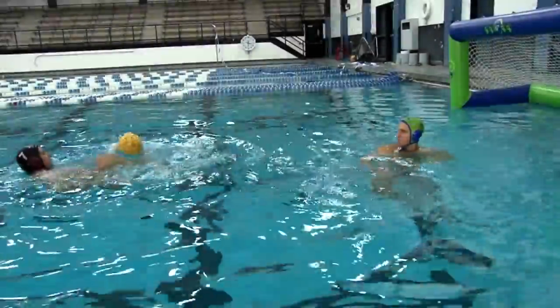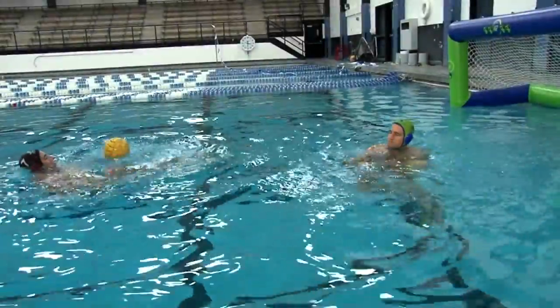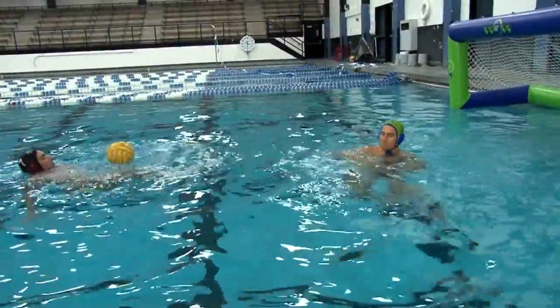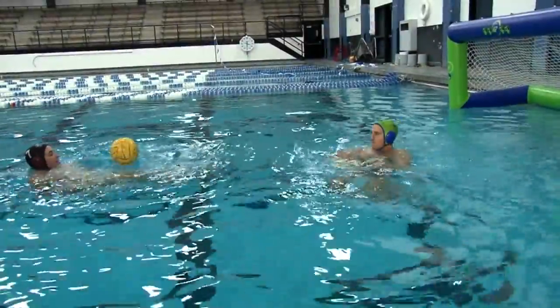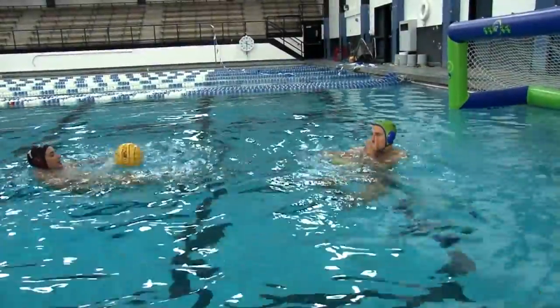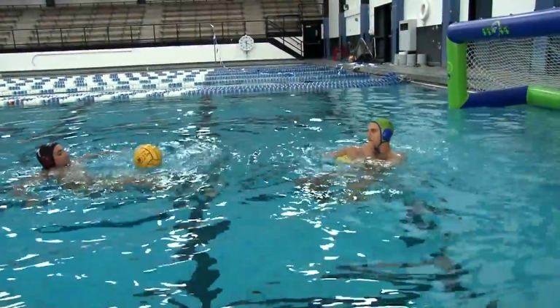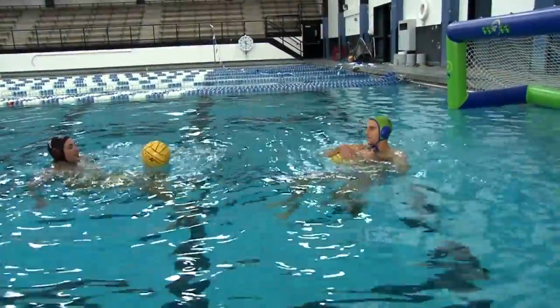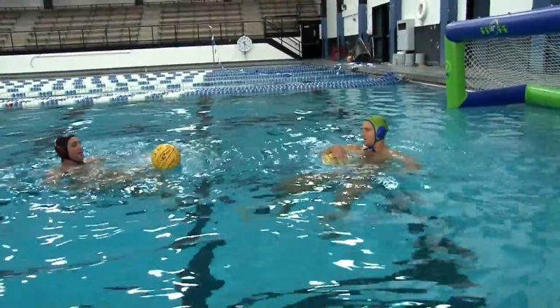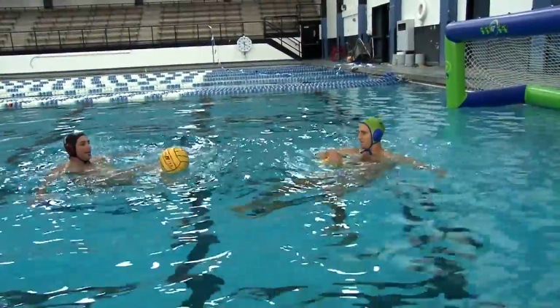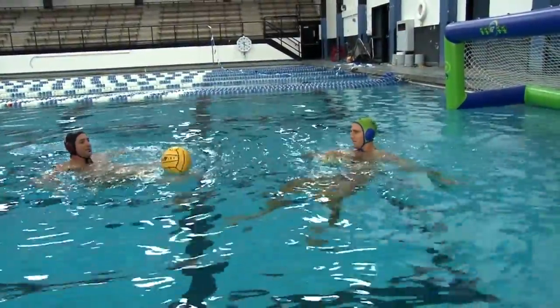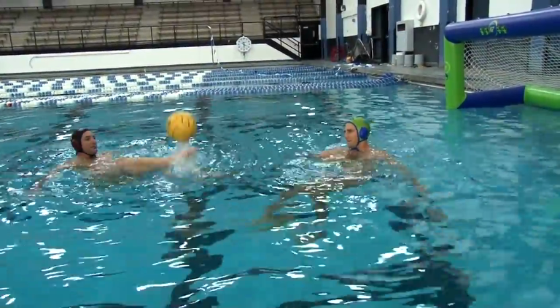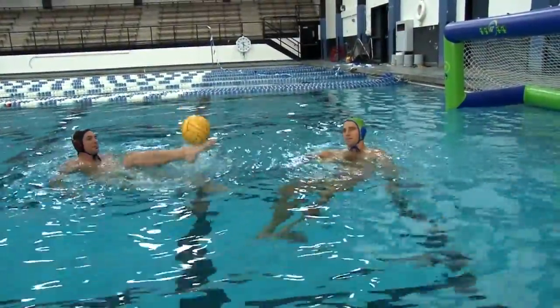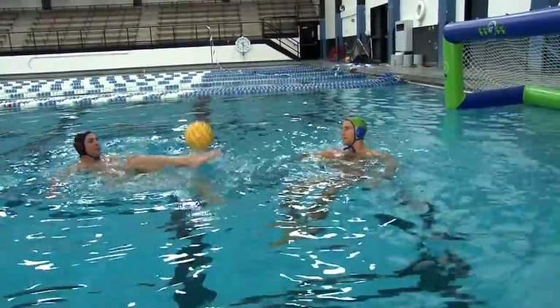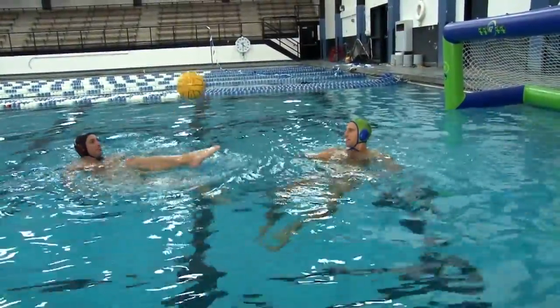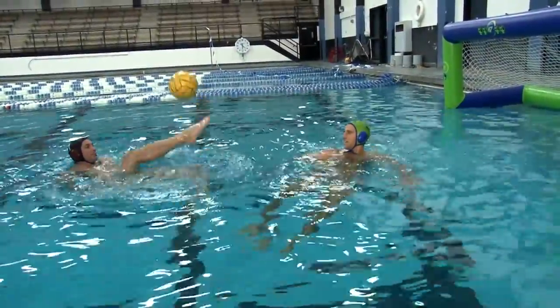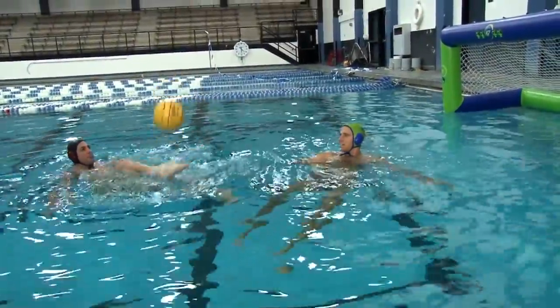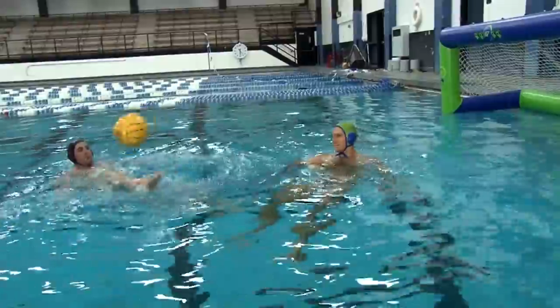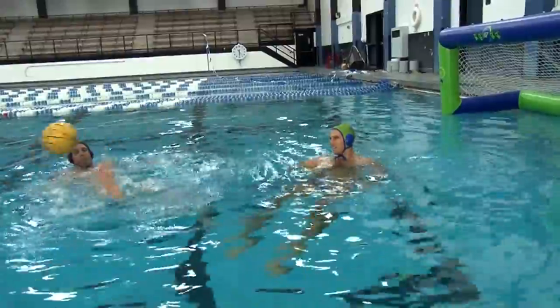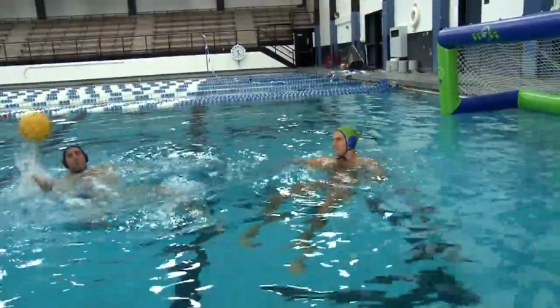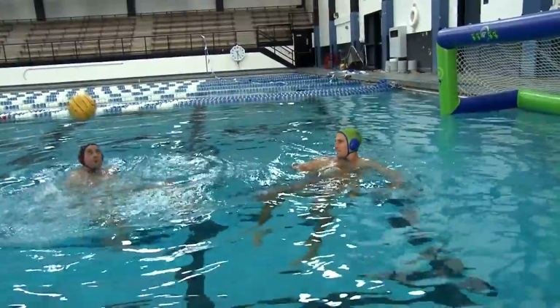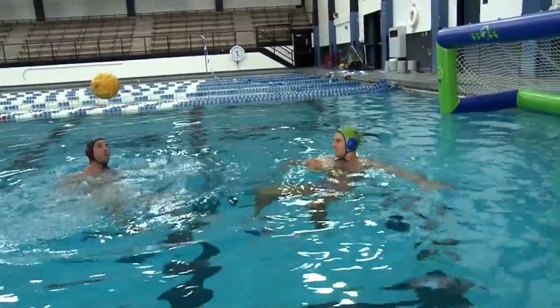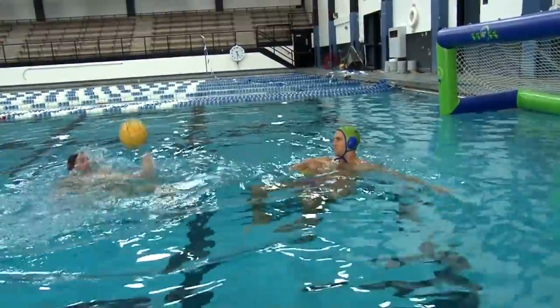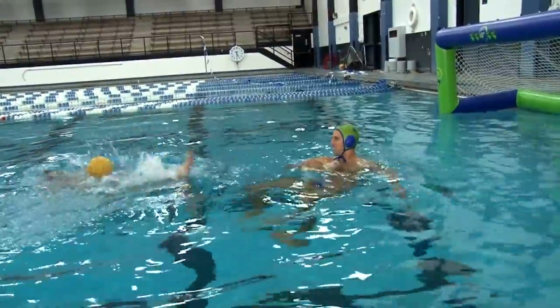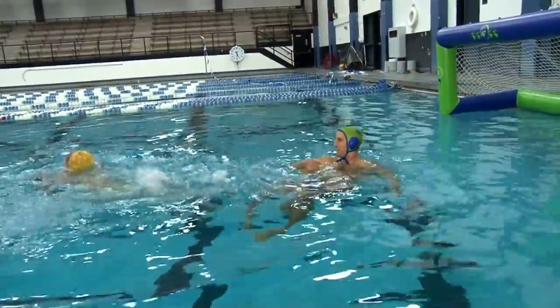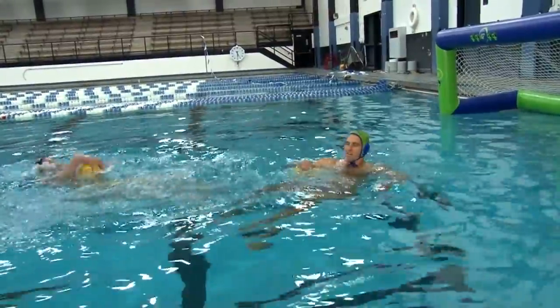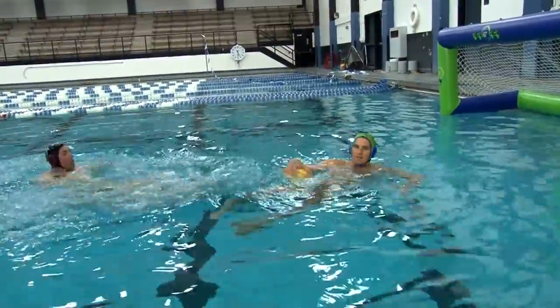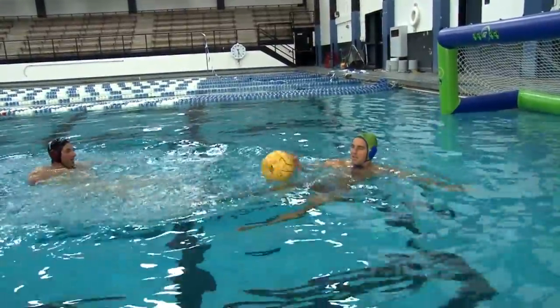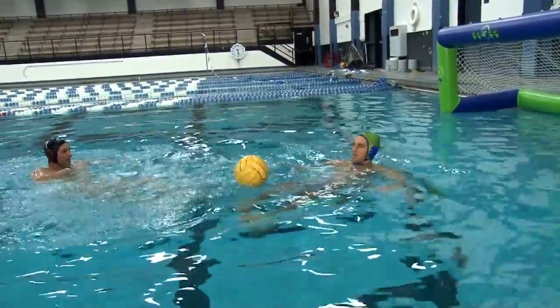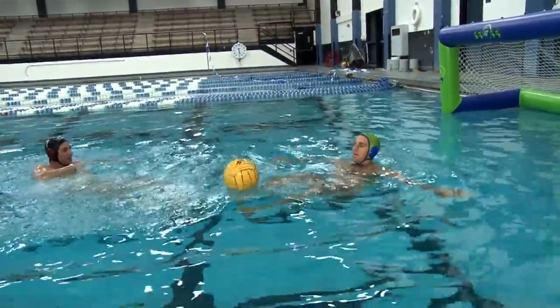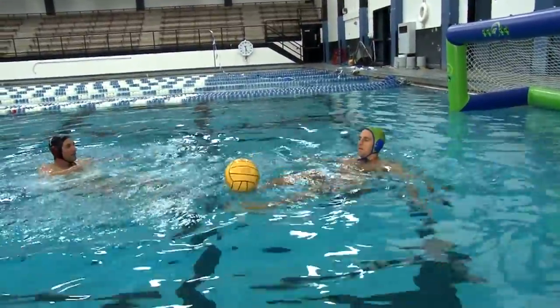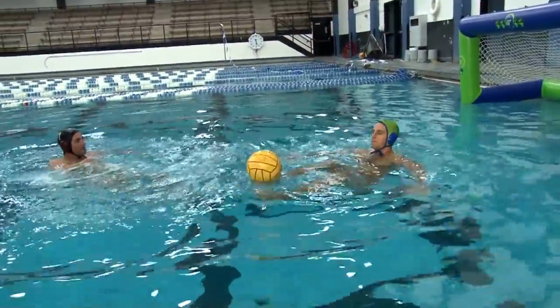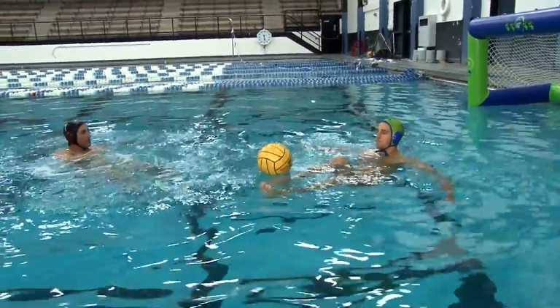Let me show you how it's done. You can't do it. Pressure's on.